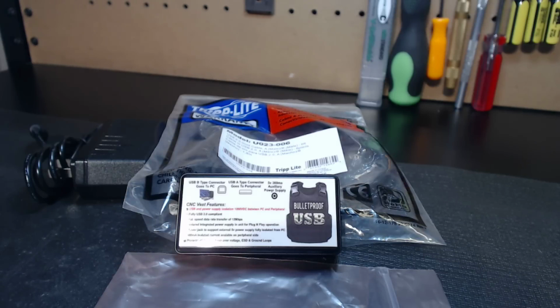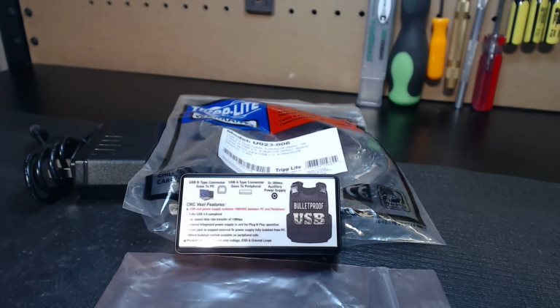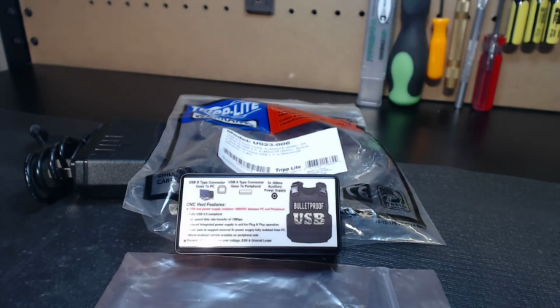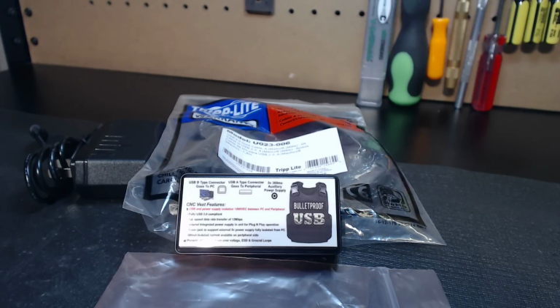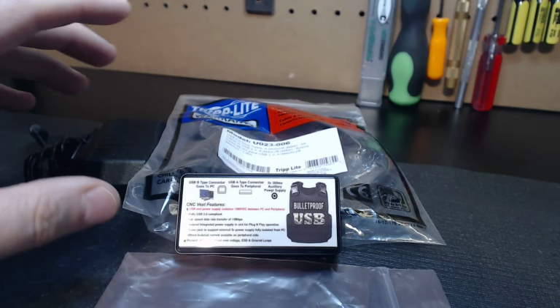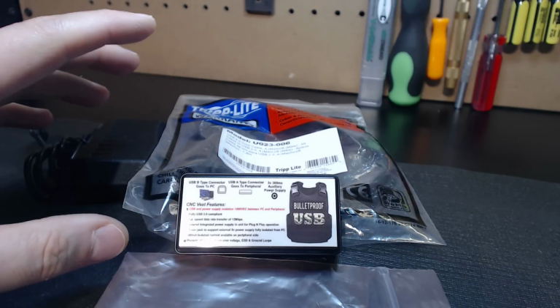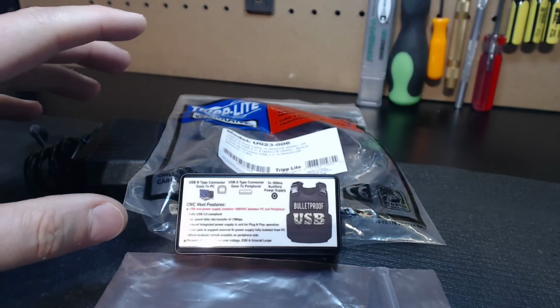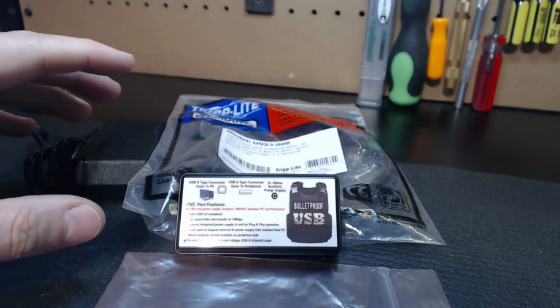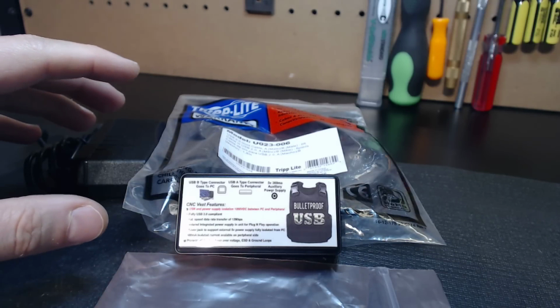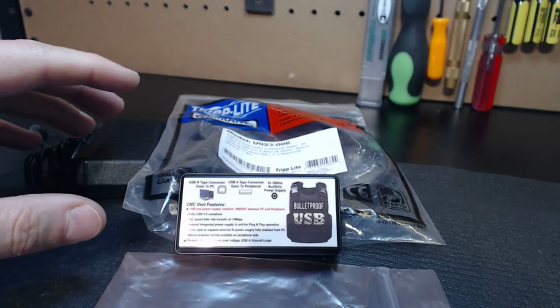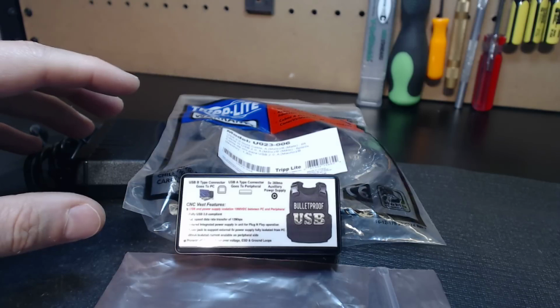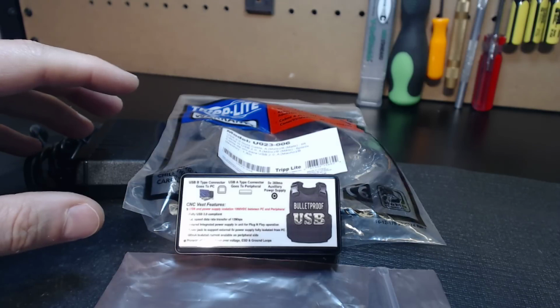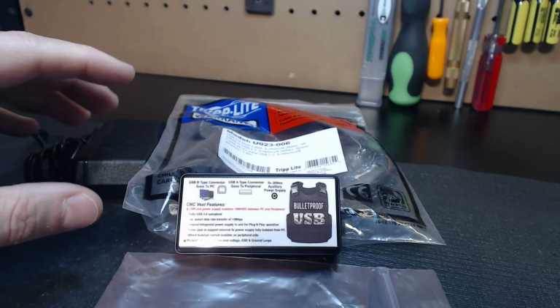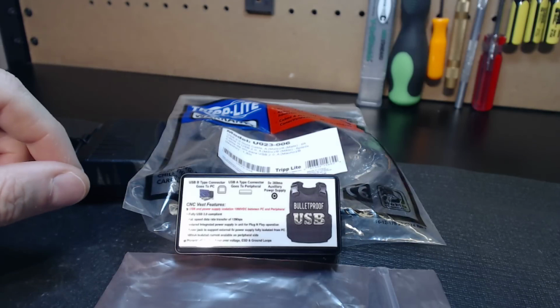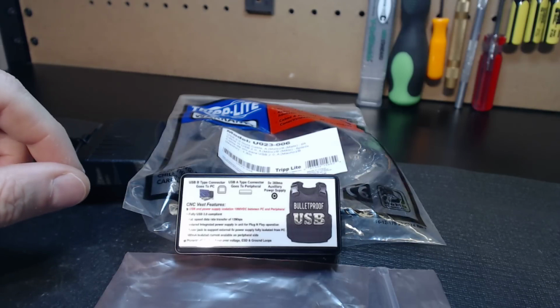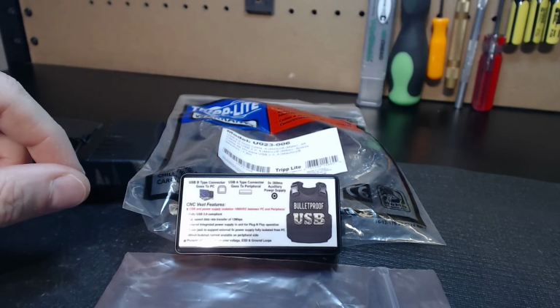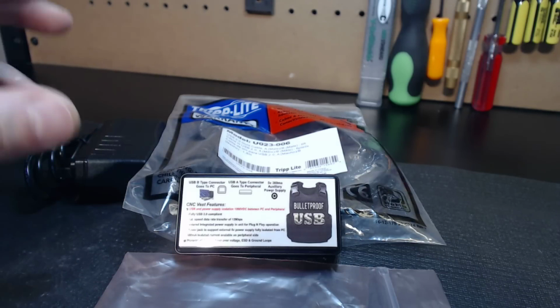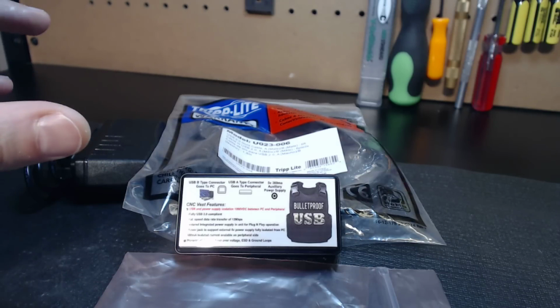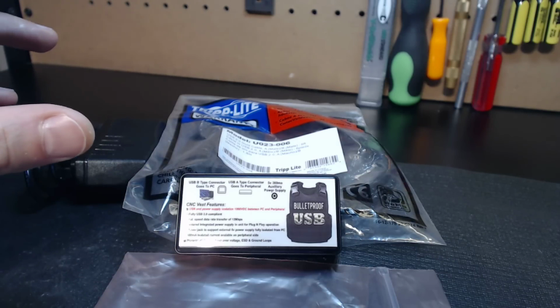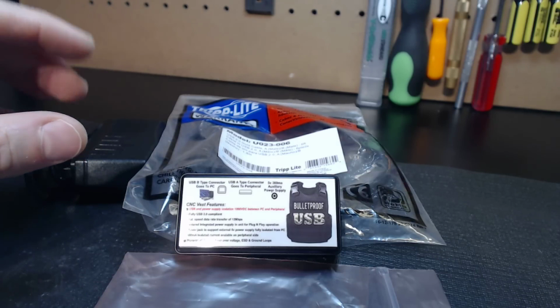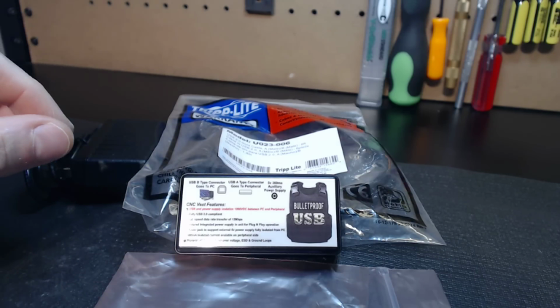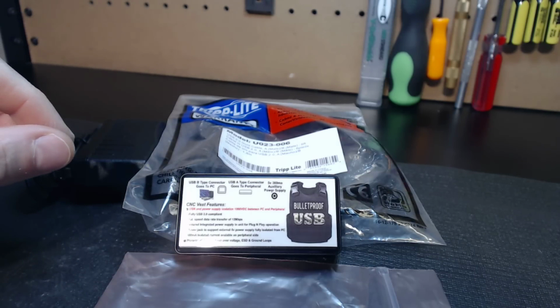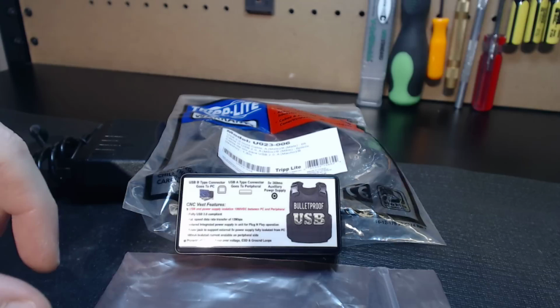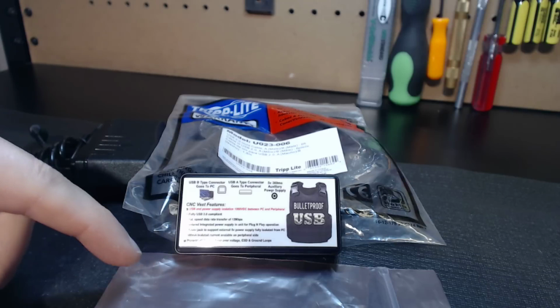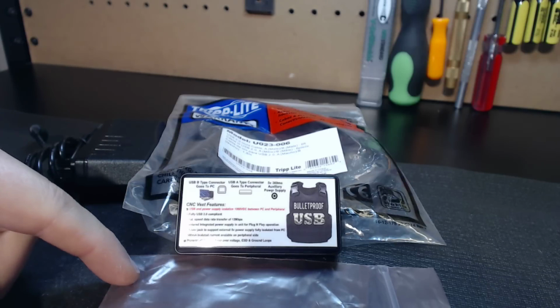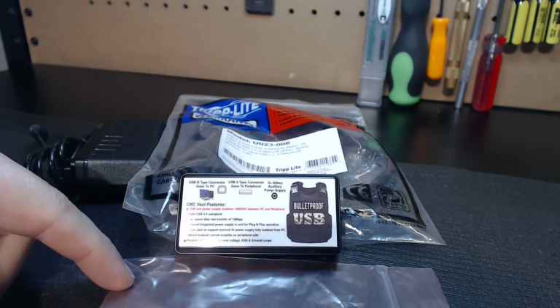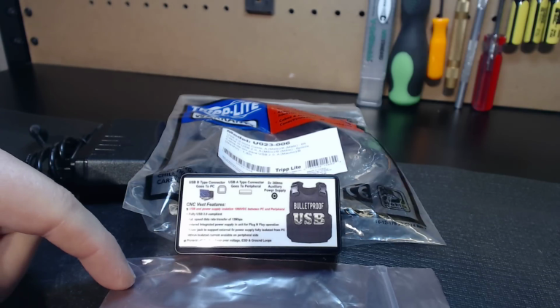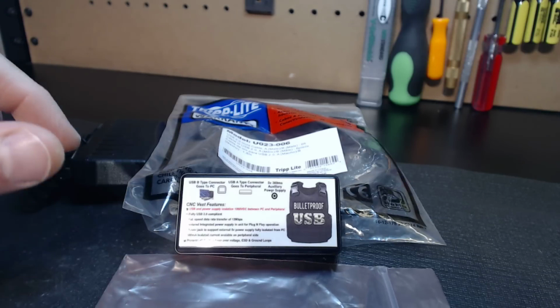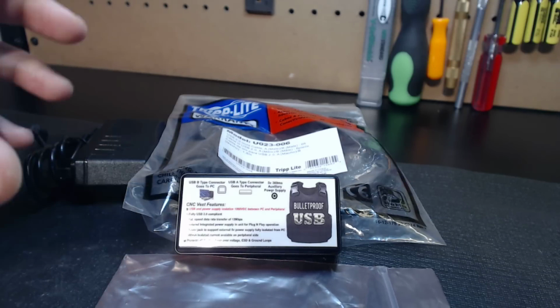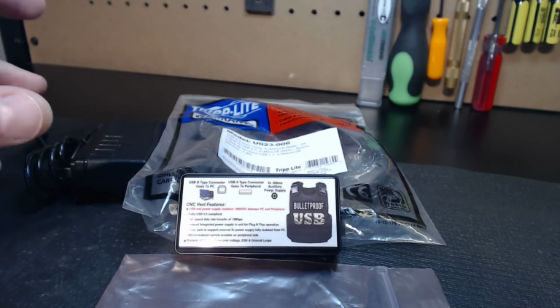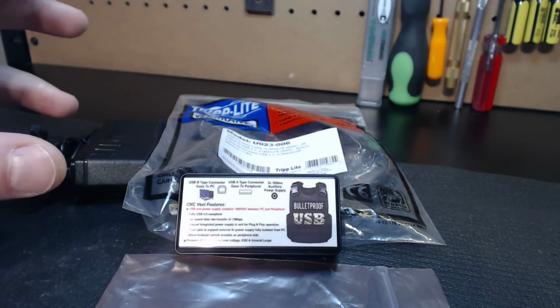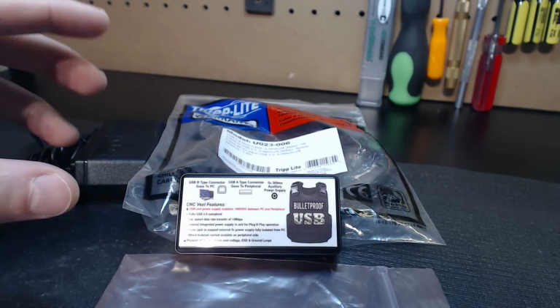Hey guys, it's Vince. Today in this video I'd like to discuss a new product release that I've been working on for quite some time. Many of my past clients have asked me about when it was going to come to market, and I'm grateful that I got it done before Christmas.